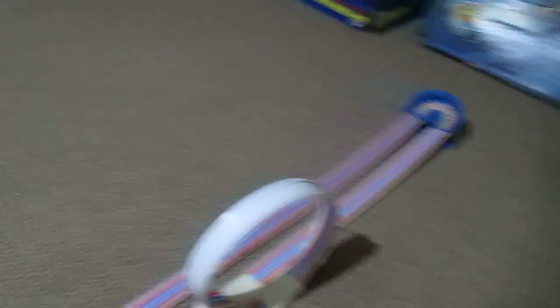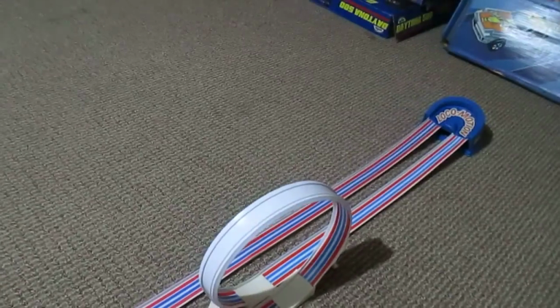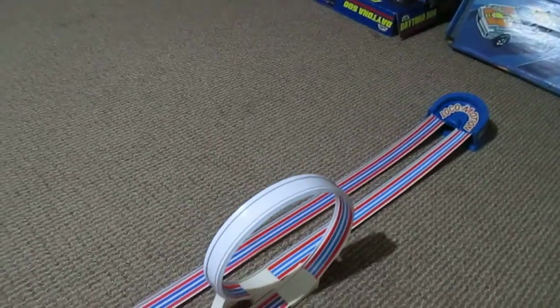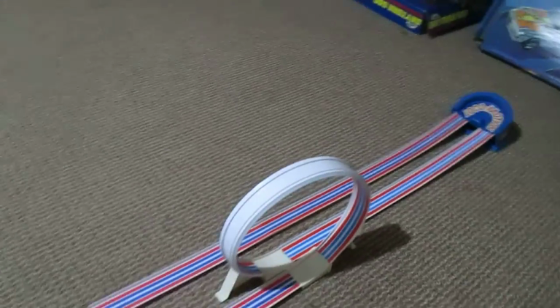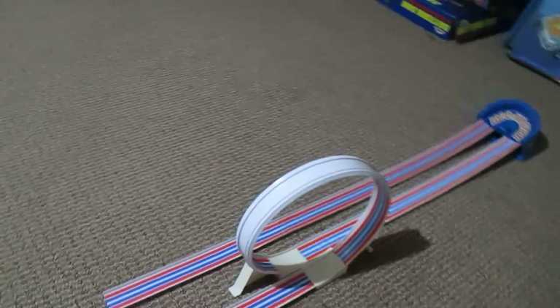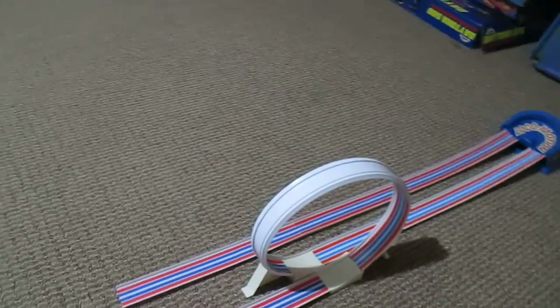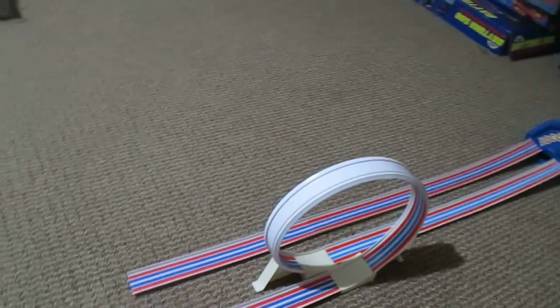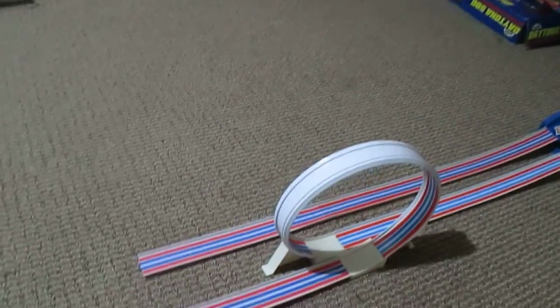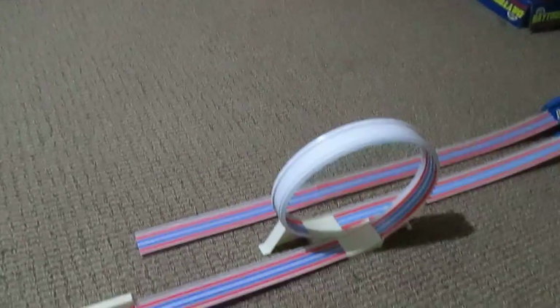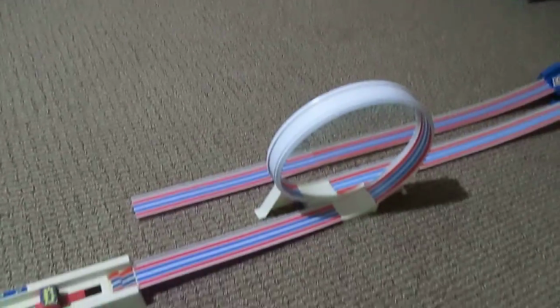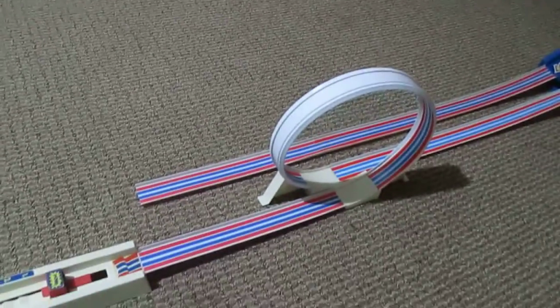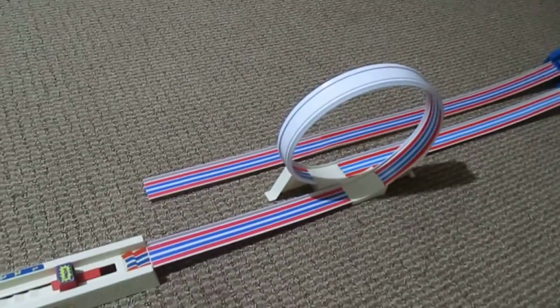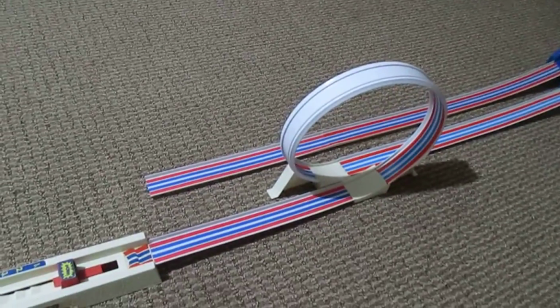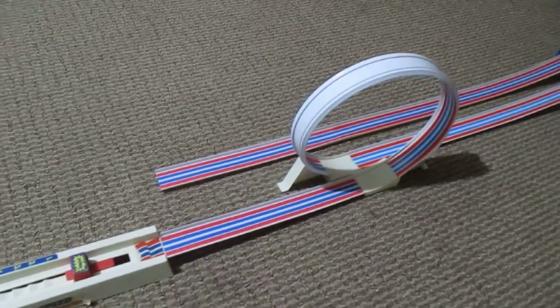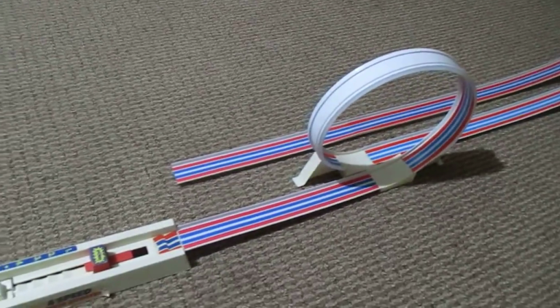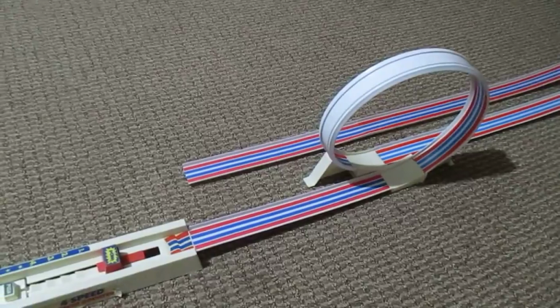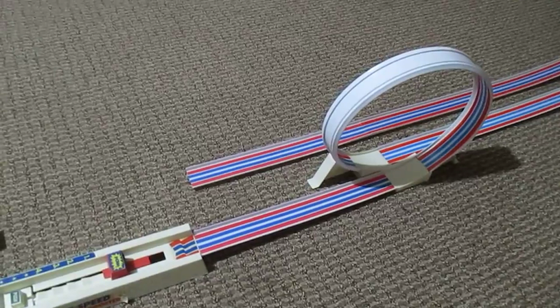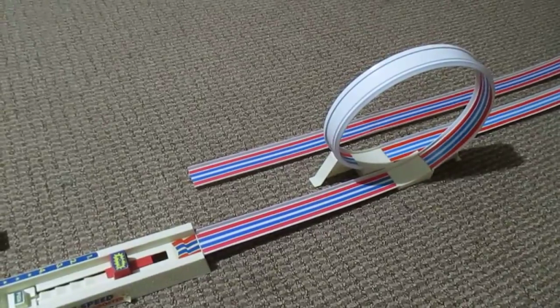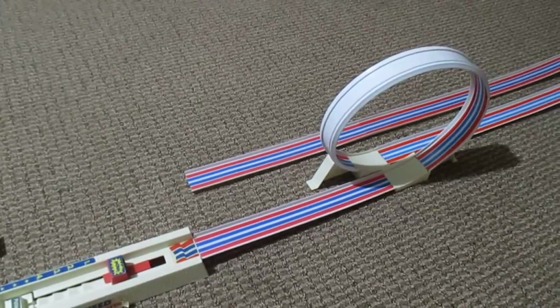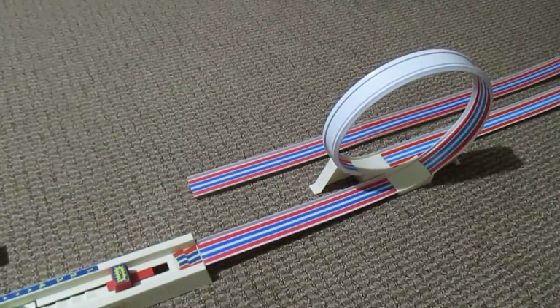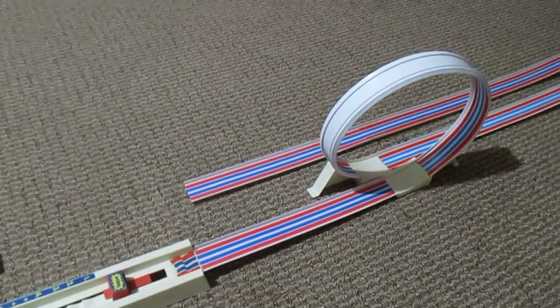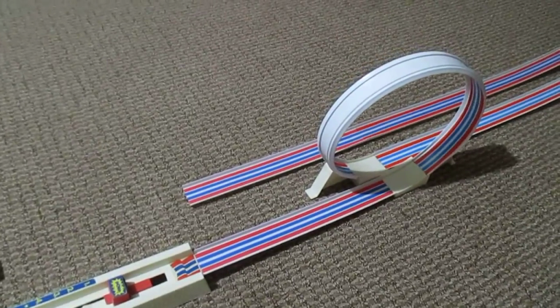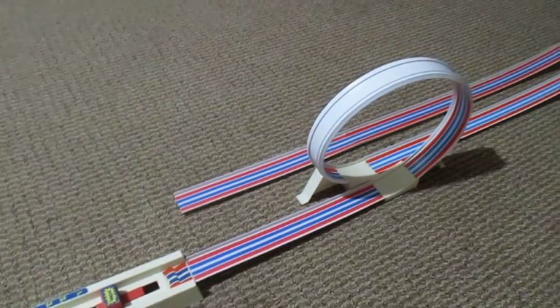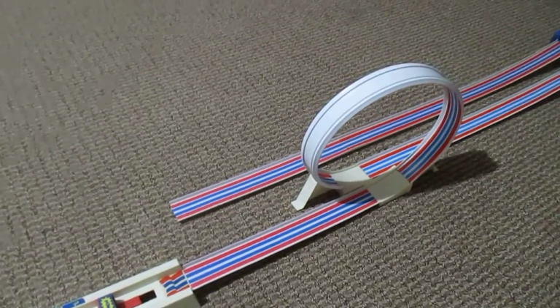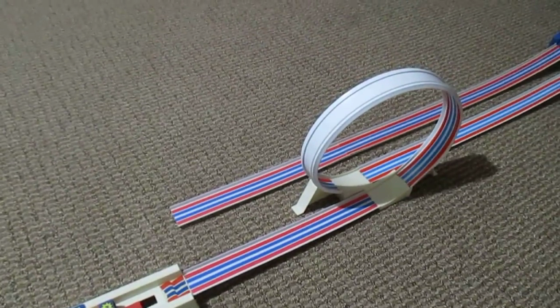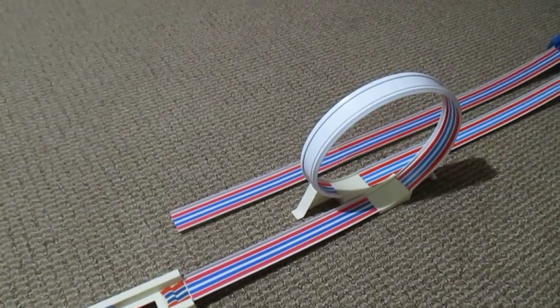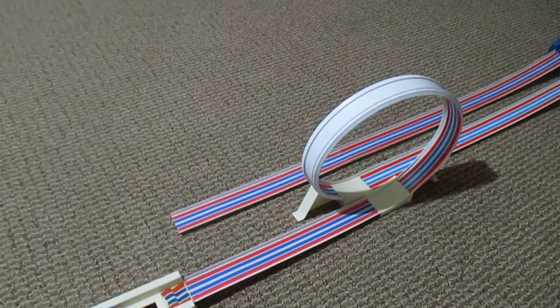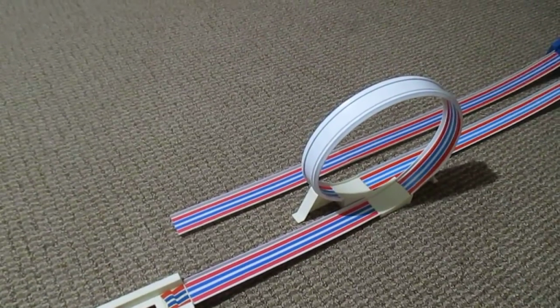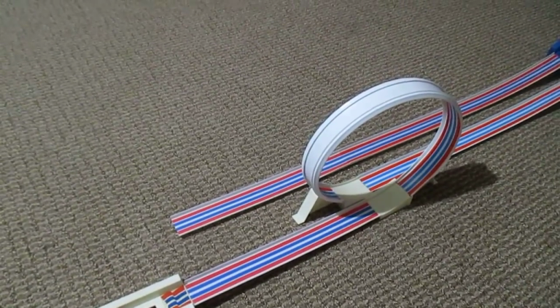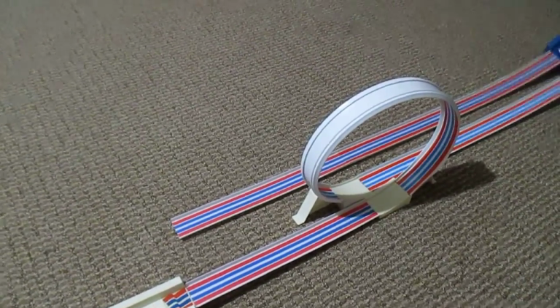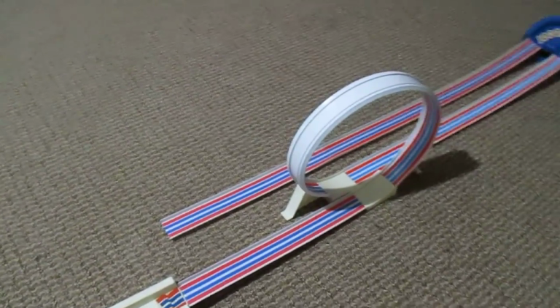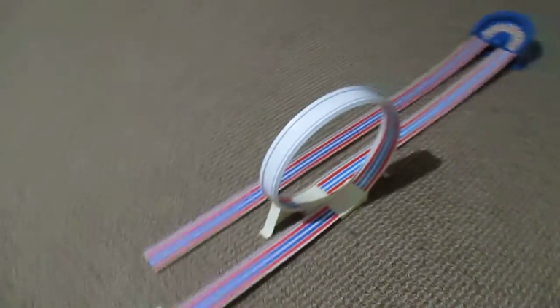It's not a very big set — doesn't look as big as what it does on the box — but it's pretty nice for a simple 1975 track set.